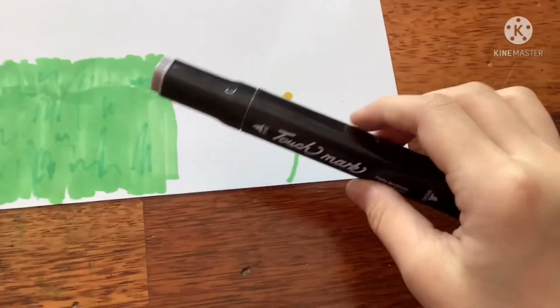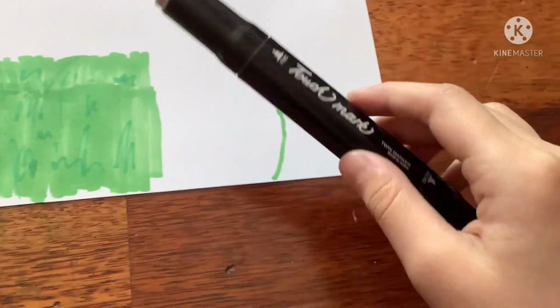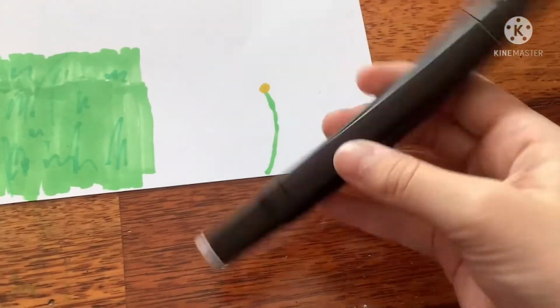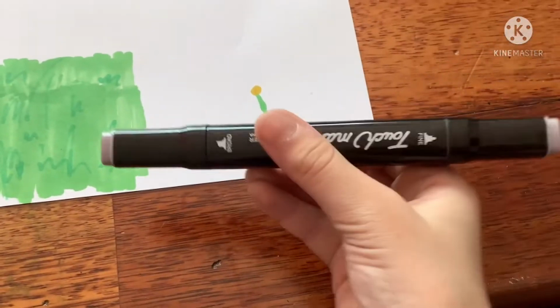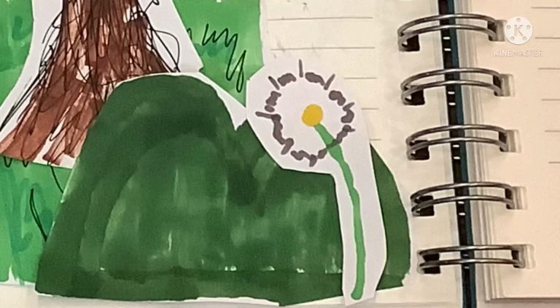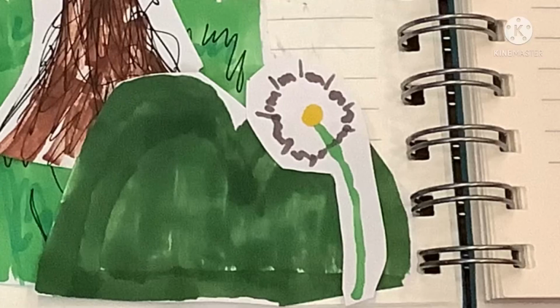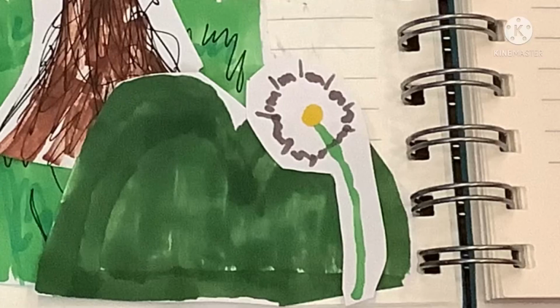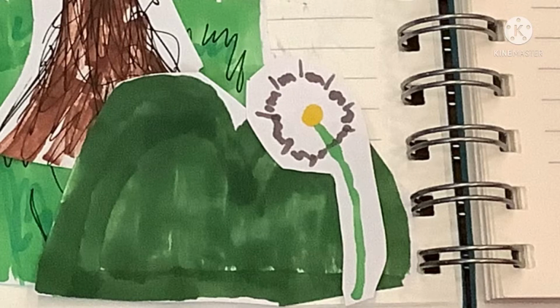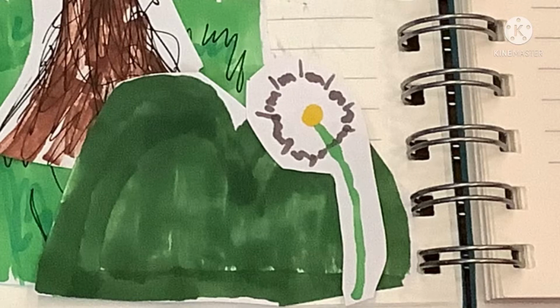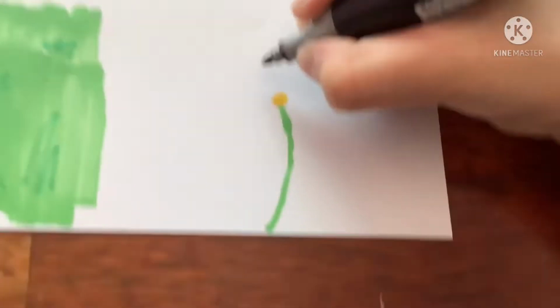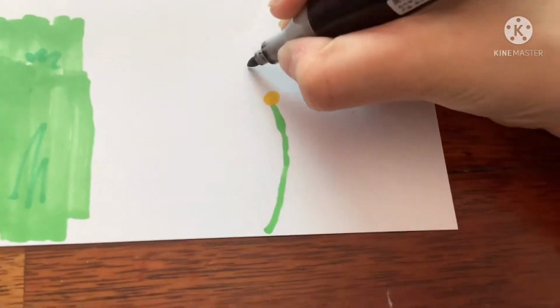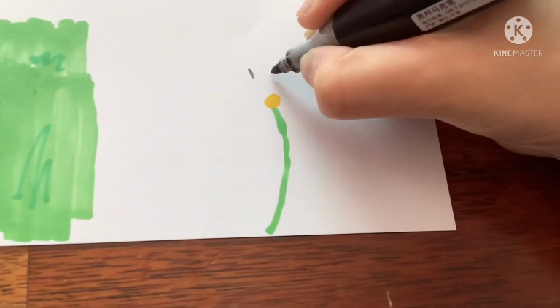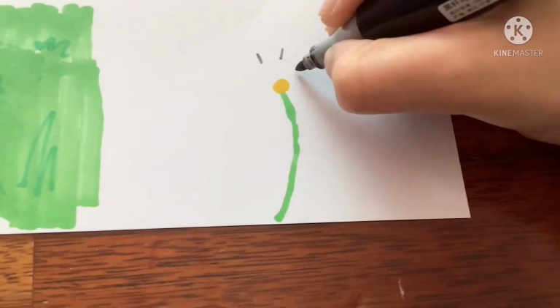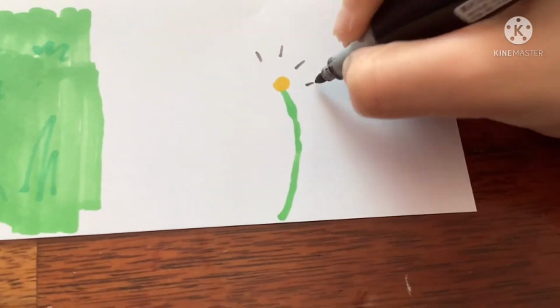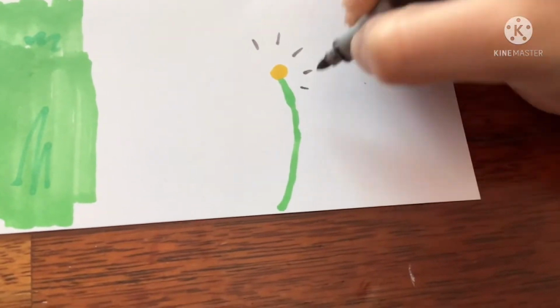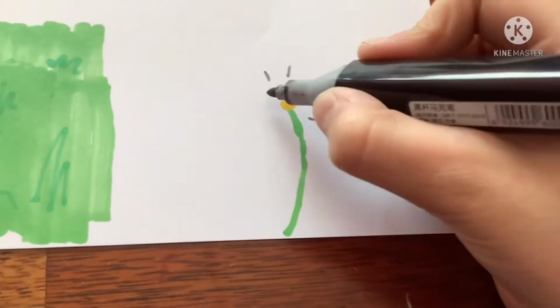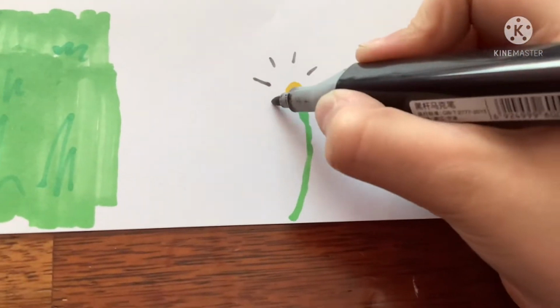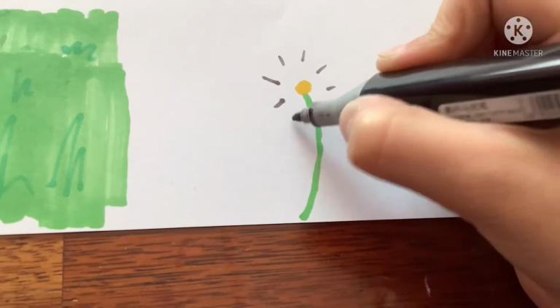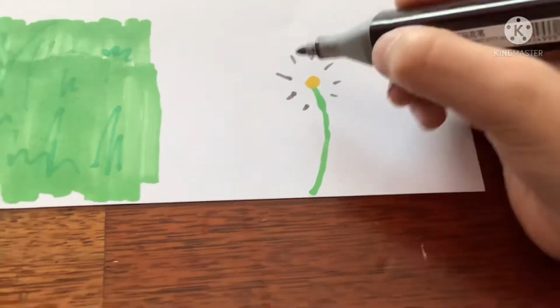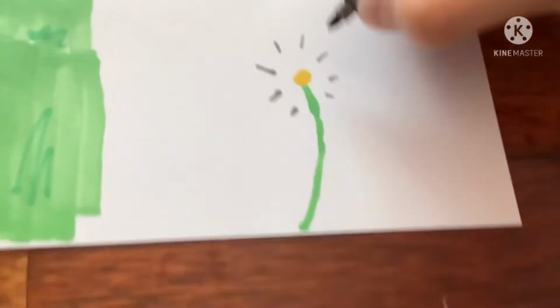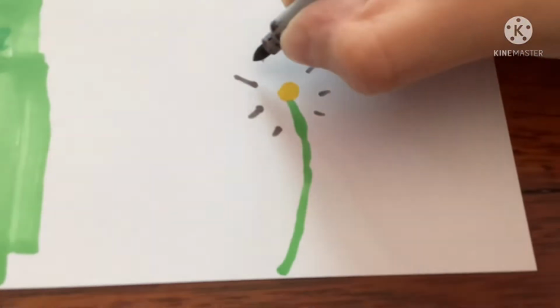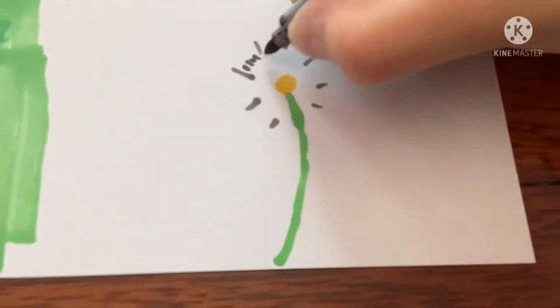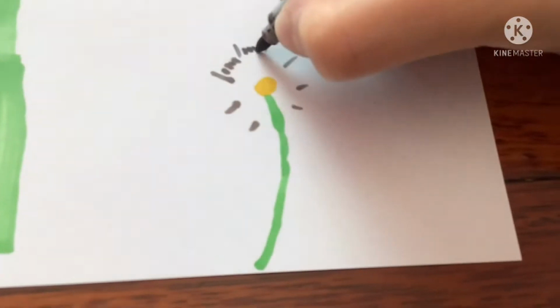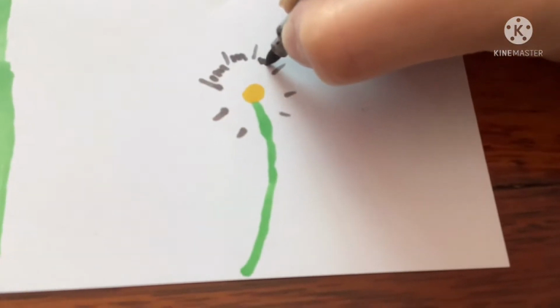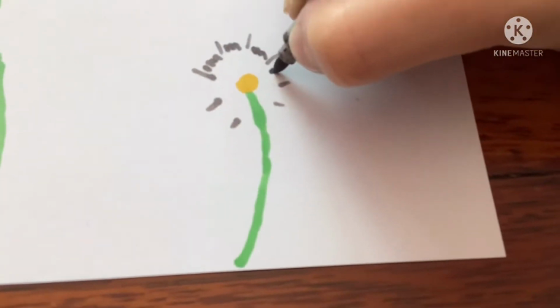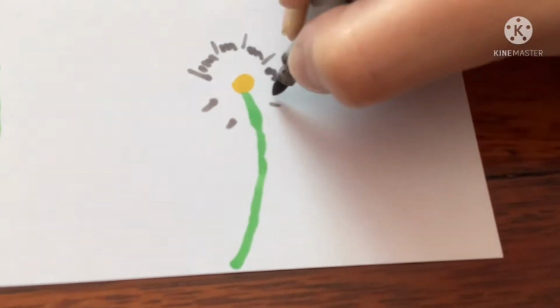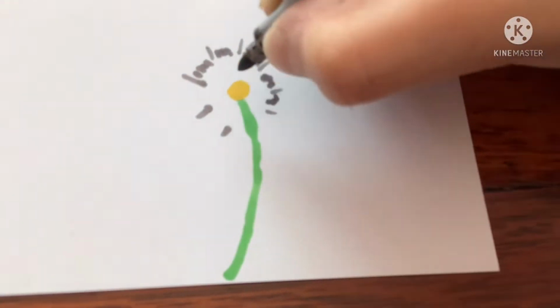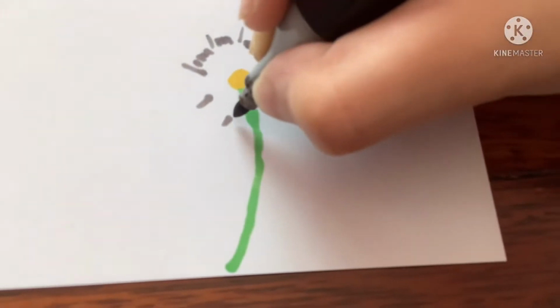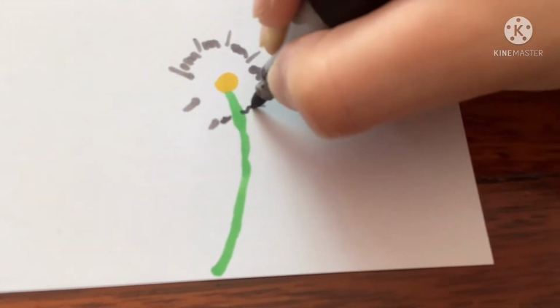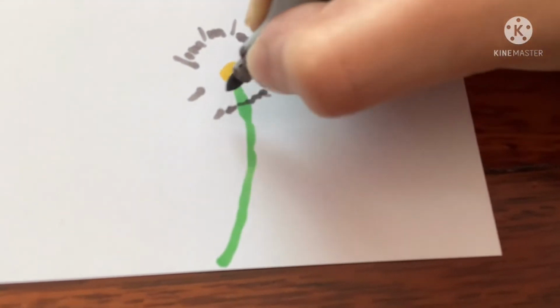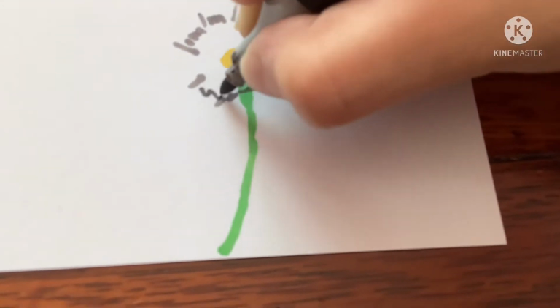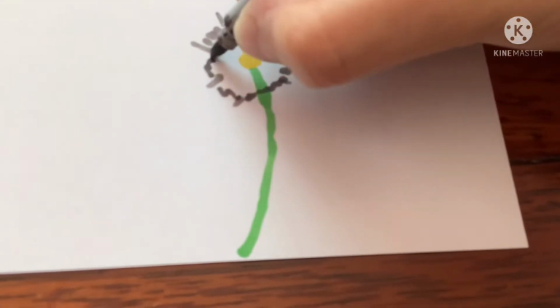Now you're going to use WG6 to make the dandelion seeds. Draw some lines sticking out, and then draw fuzzier lines. To draw the fuzzy lines, it's kind of like the grass ones, just shorter. Make them connect.